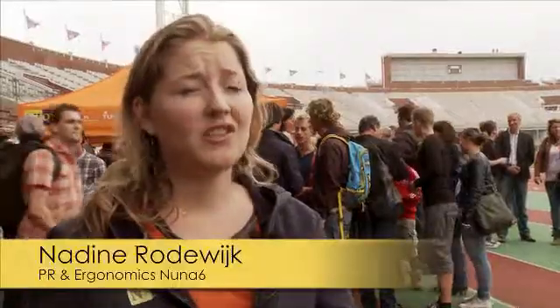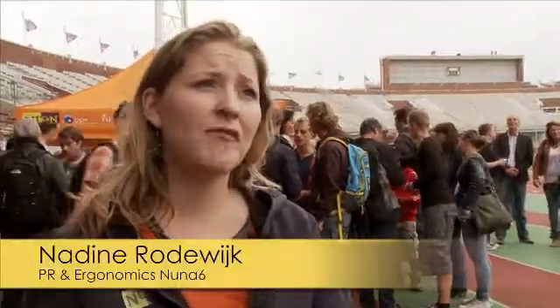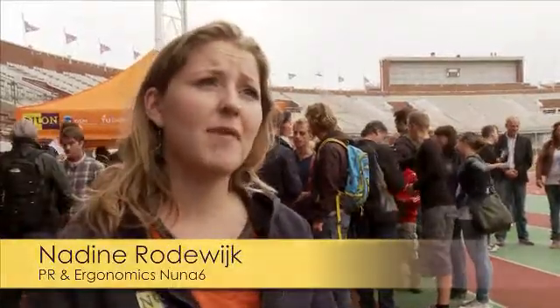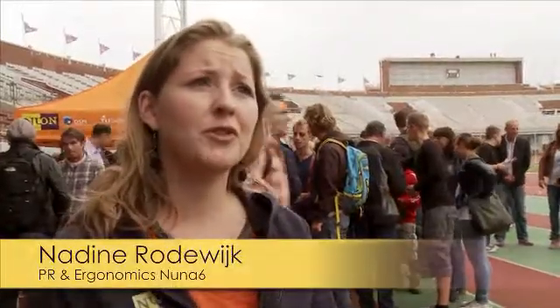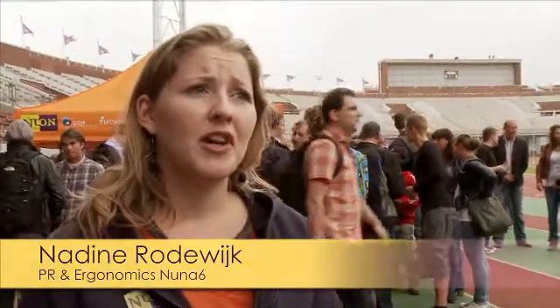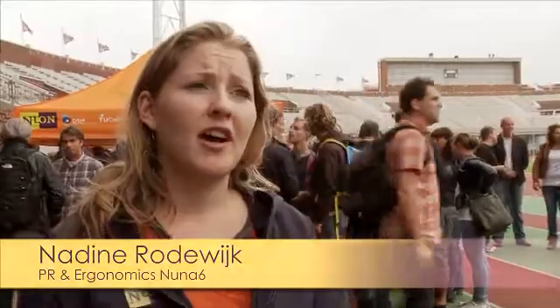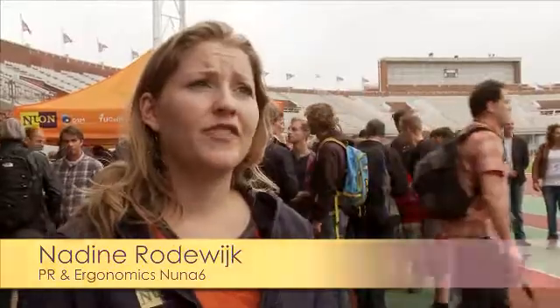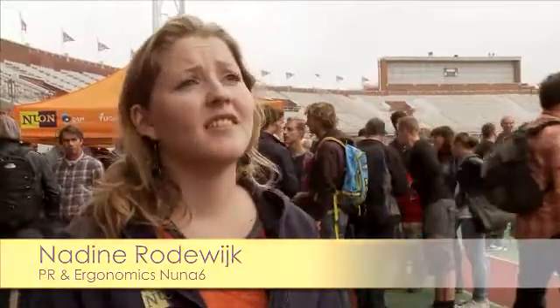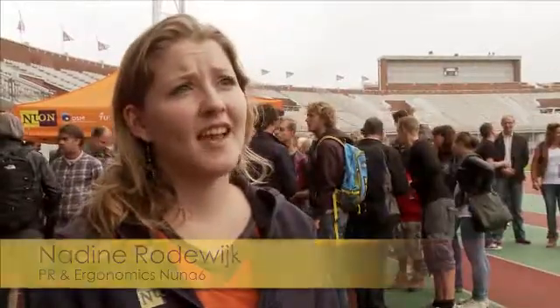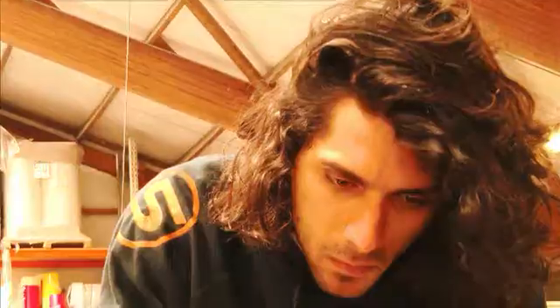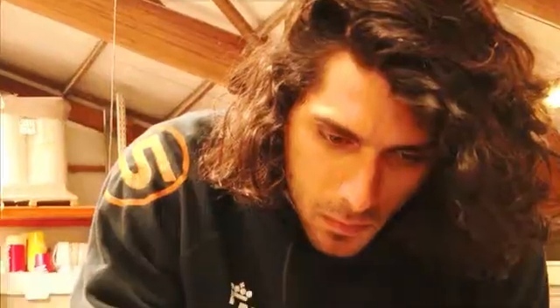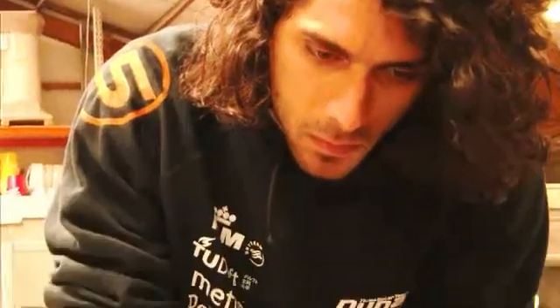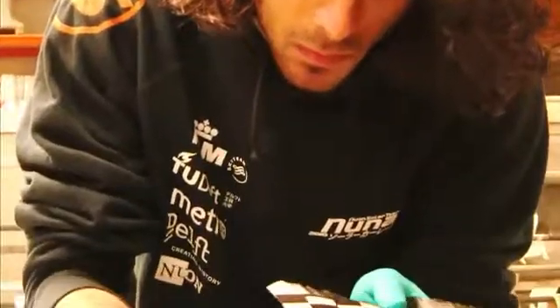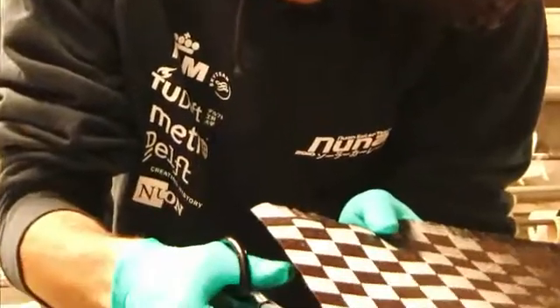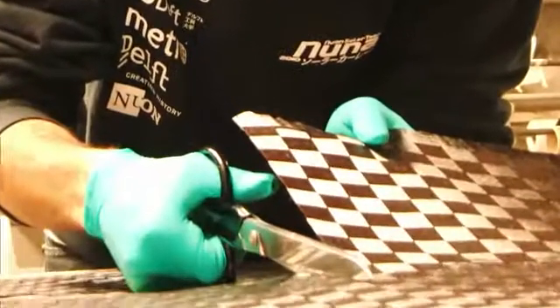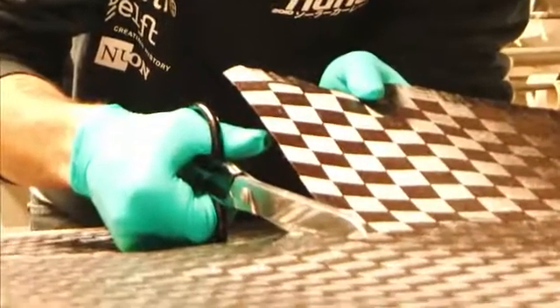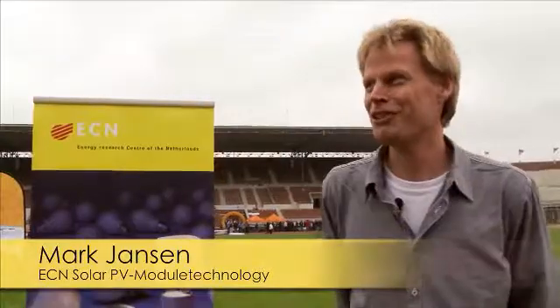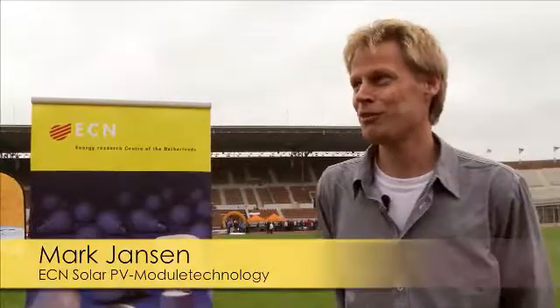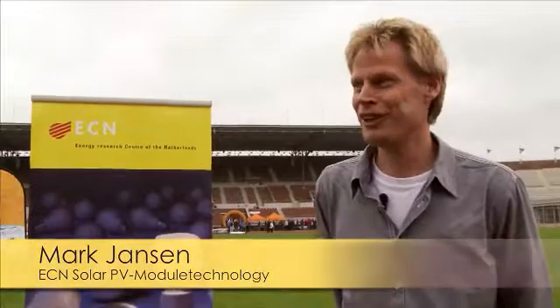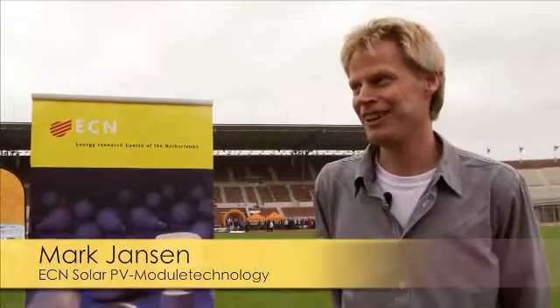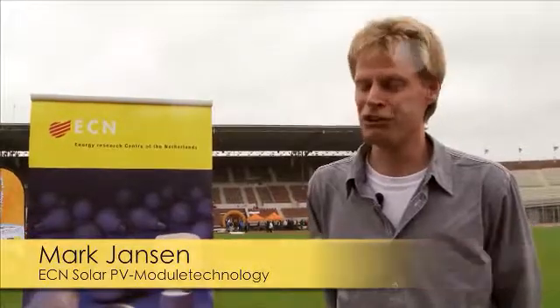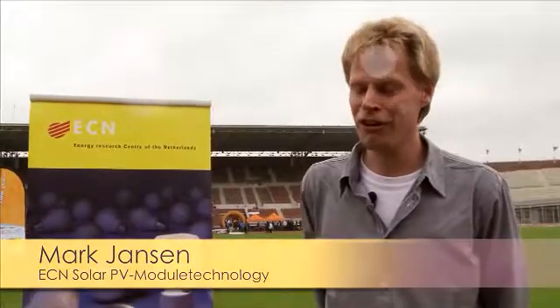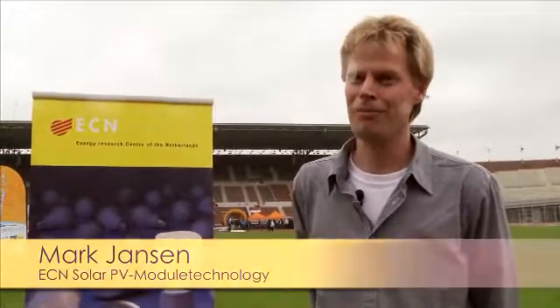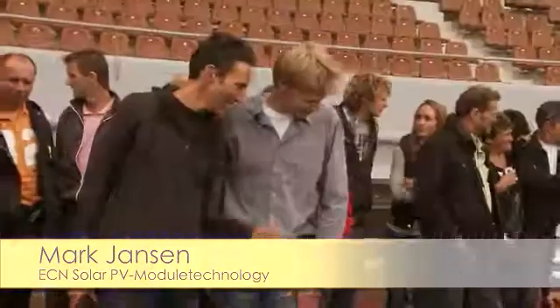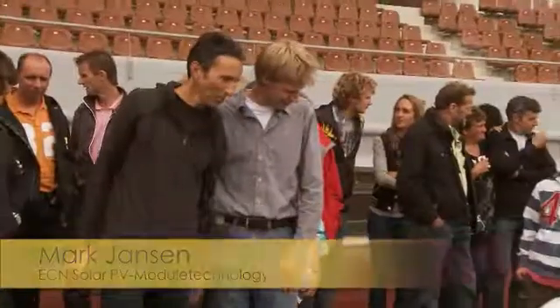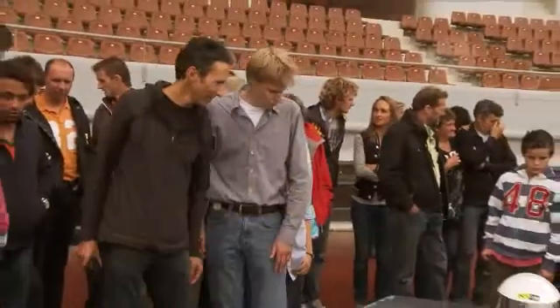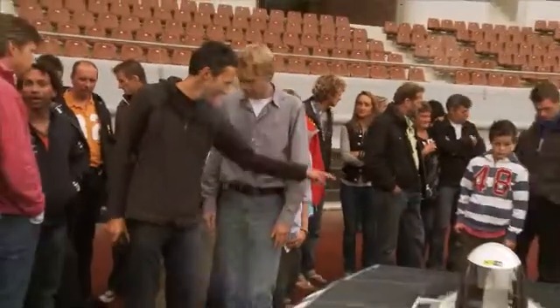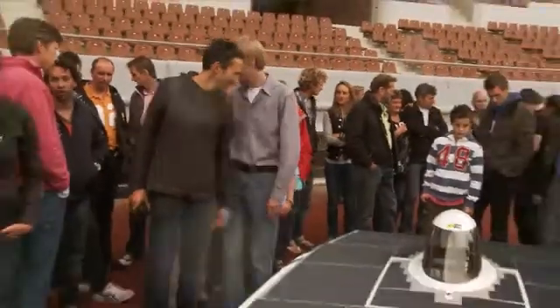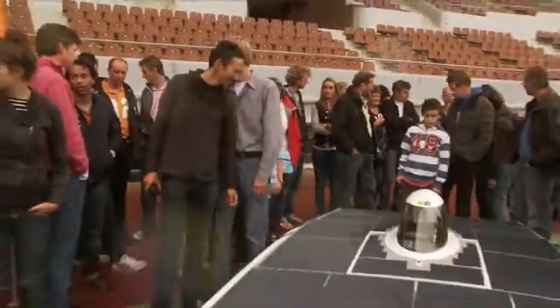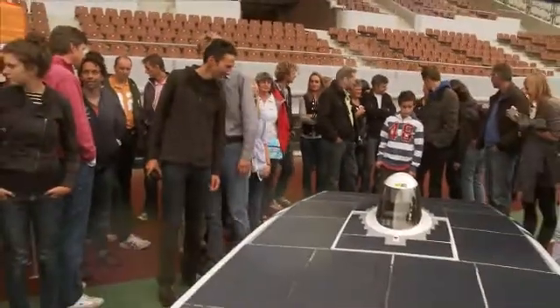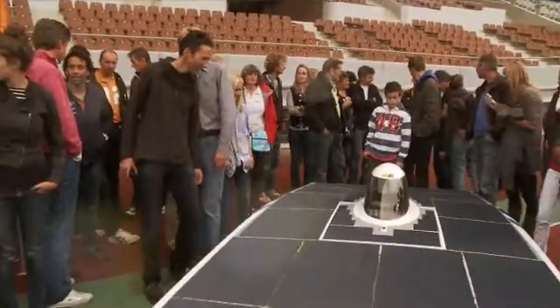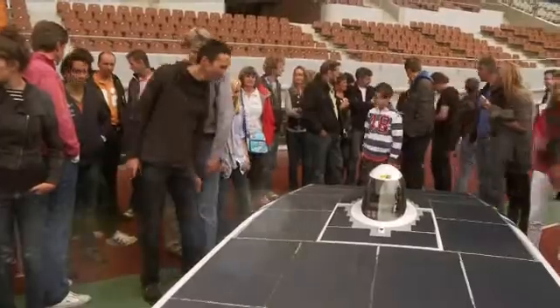Some of our team members could visit ECN and test the cells together with ECN. These kids were very eager to learn about solar cells in general and measure them.